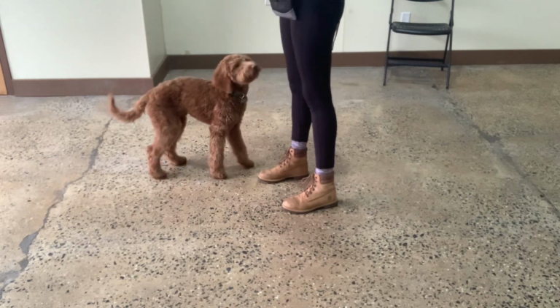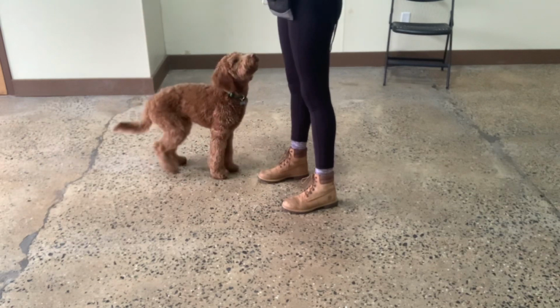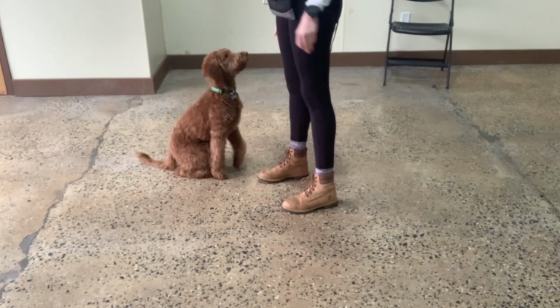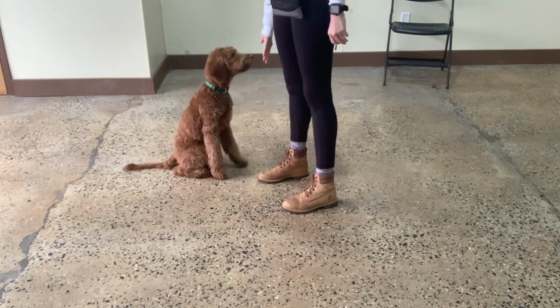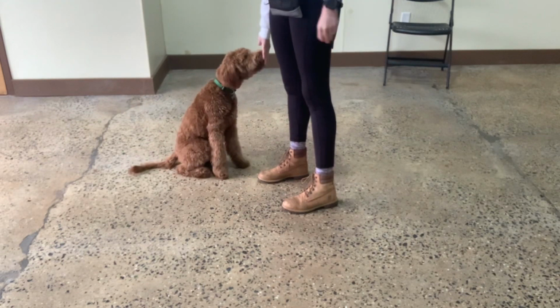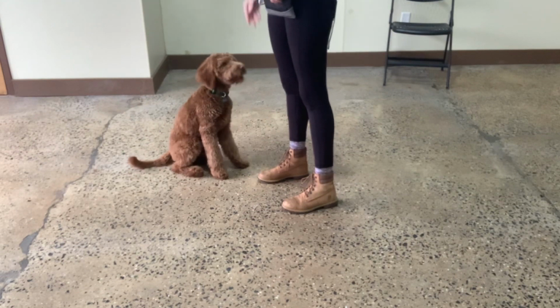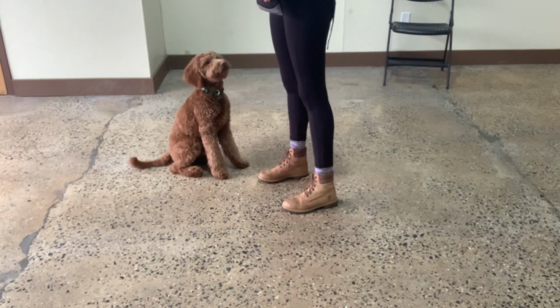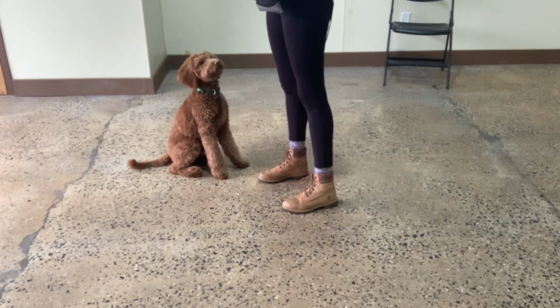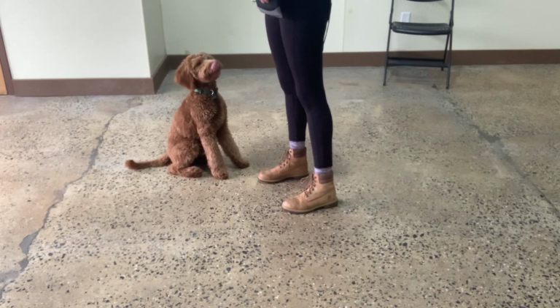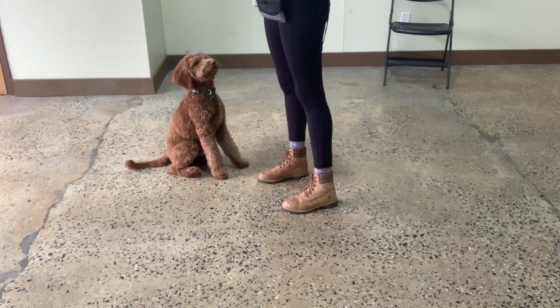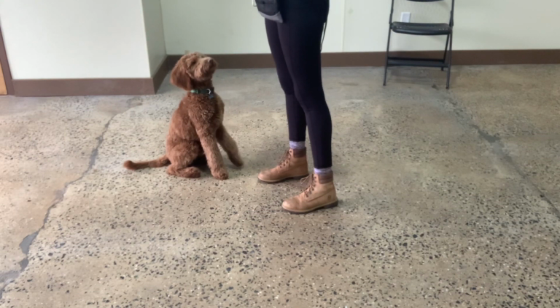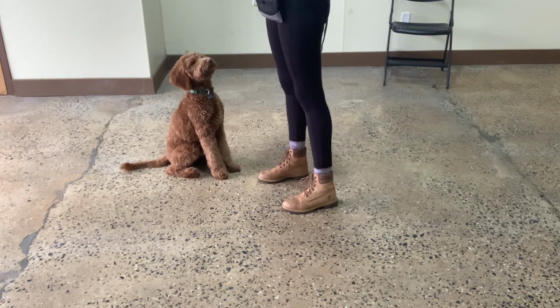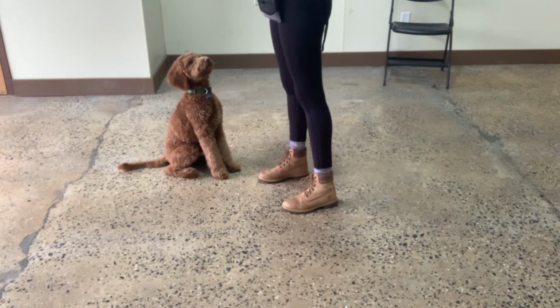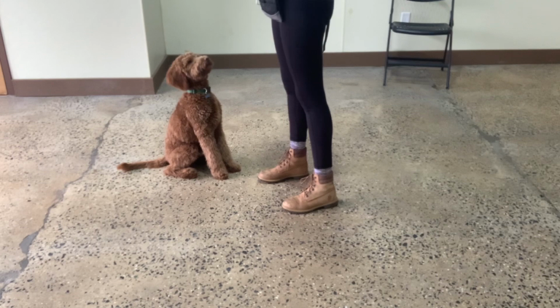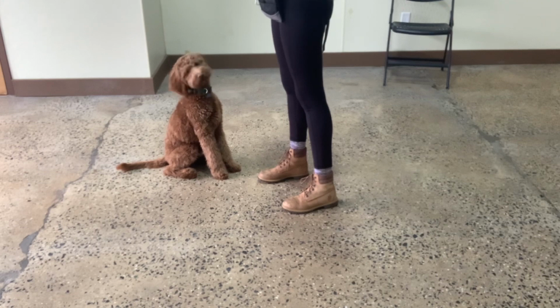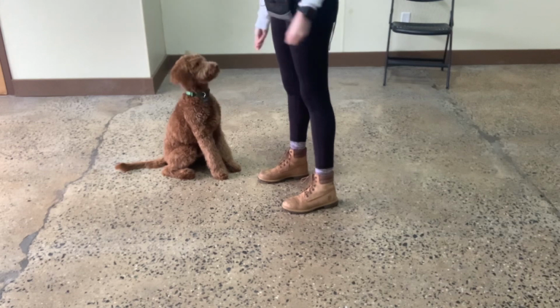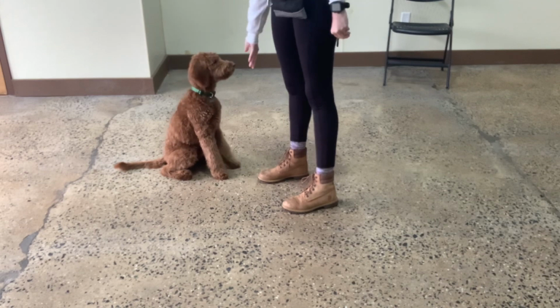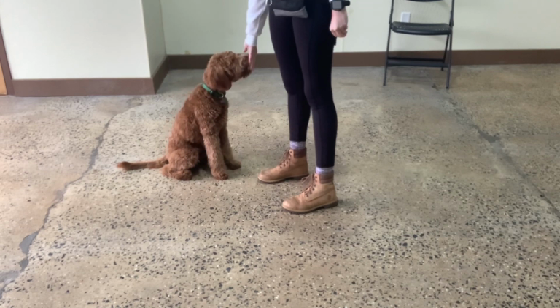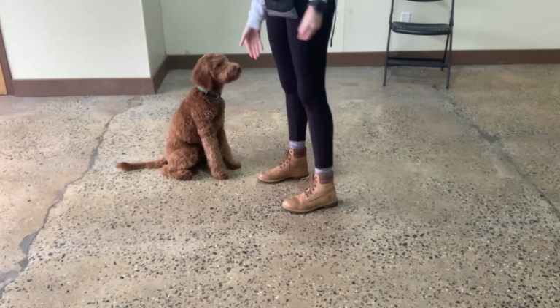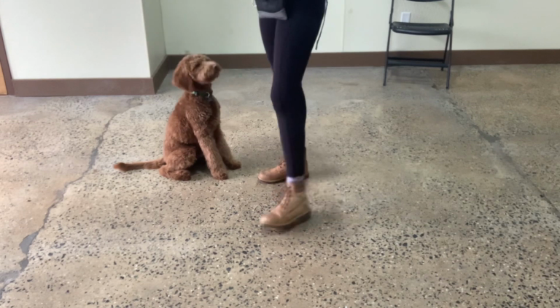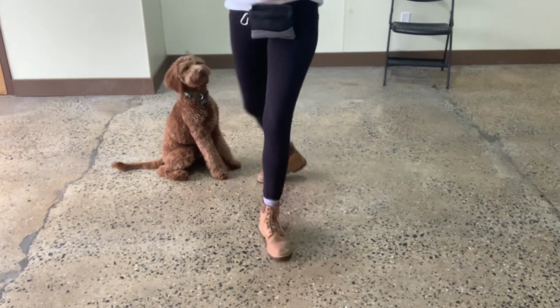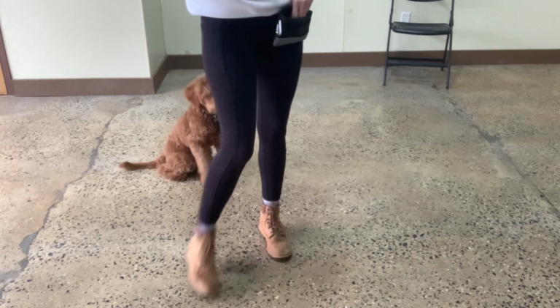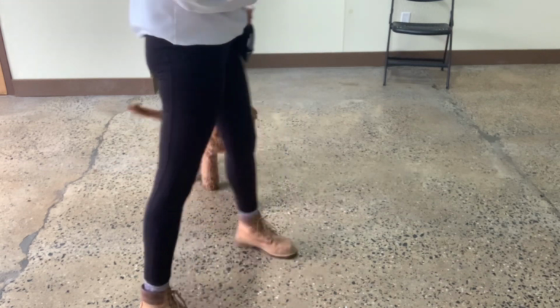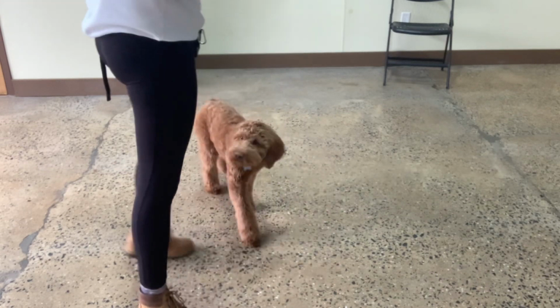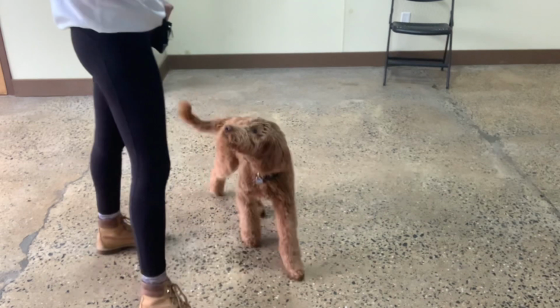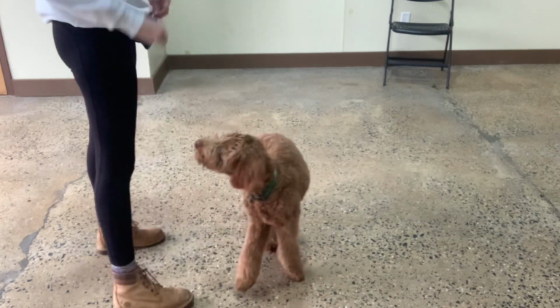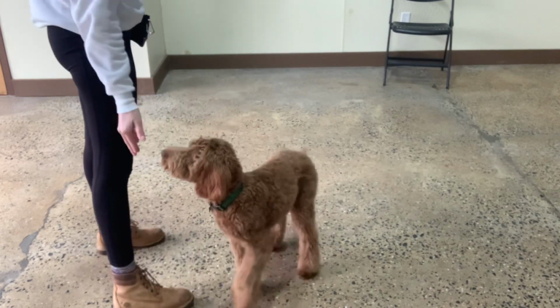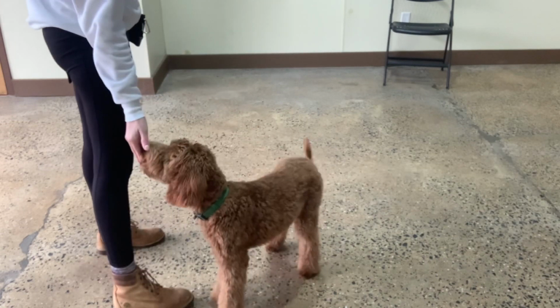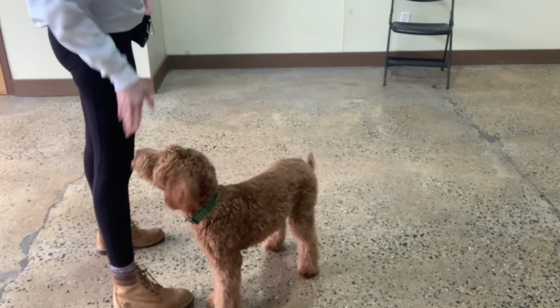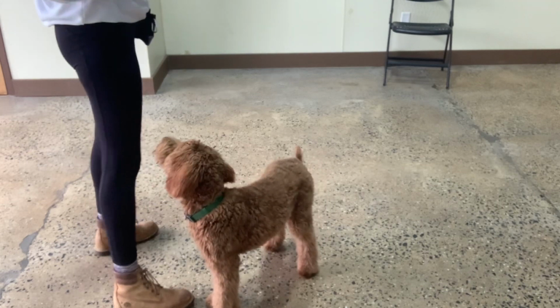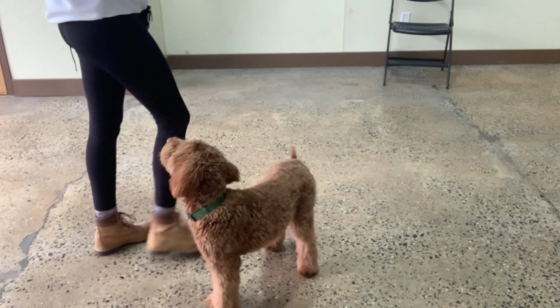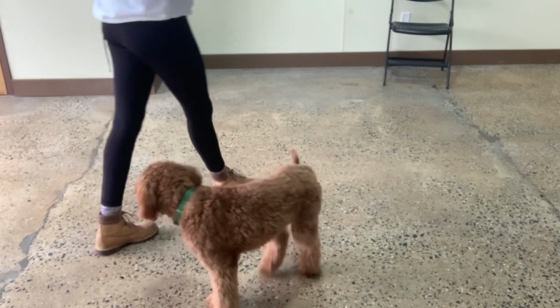We're working on hand targeting. Yes. It is another great recall tool. Make sure your hand is low enough. Mark with yes when he touches. Yes. That gives him the treat.